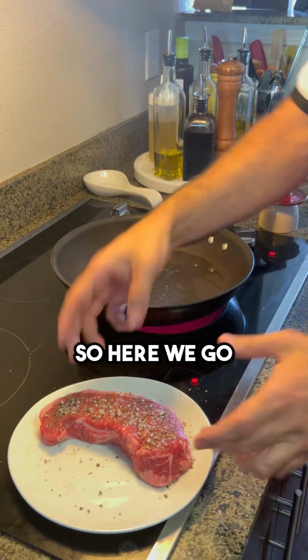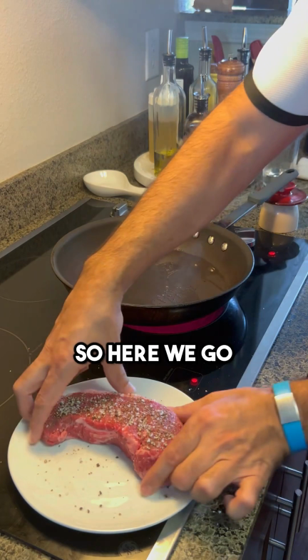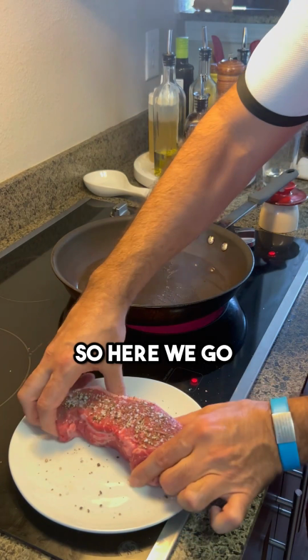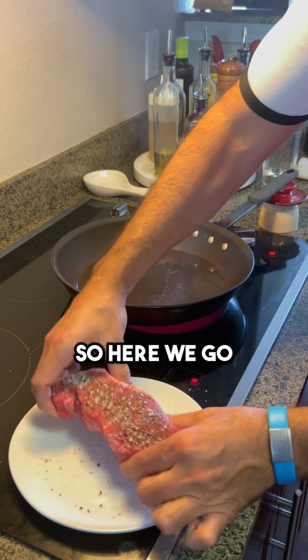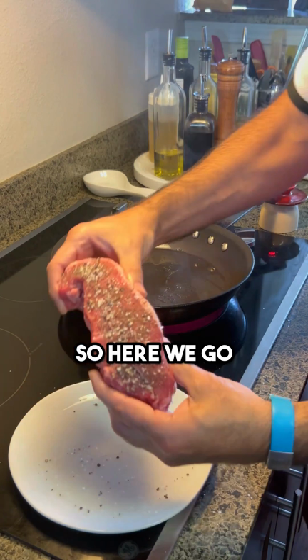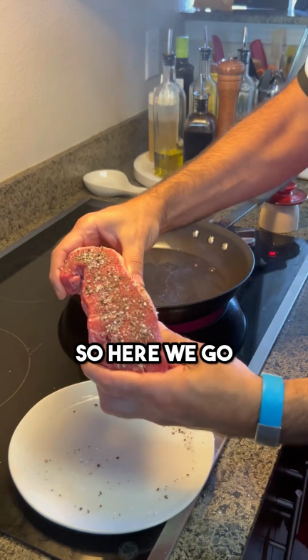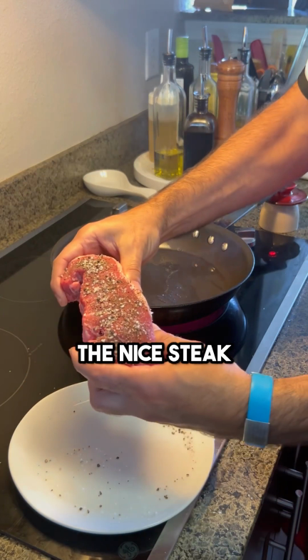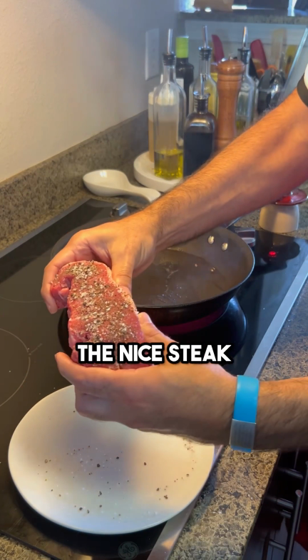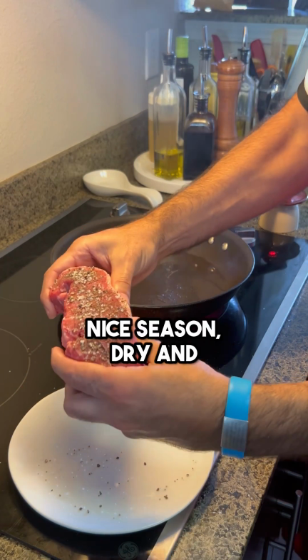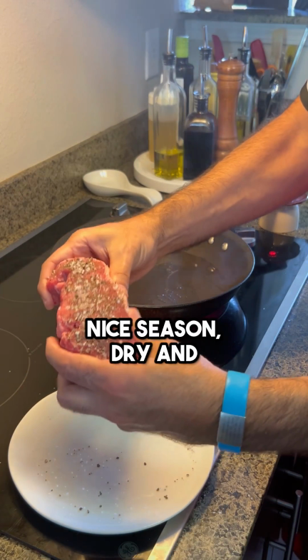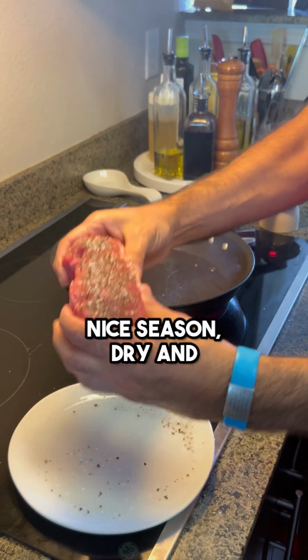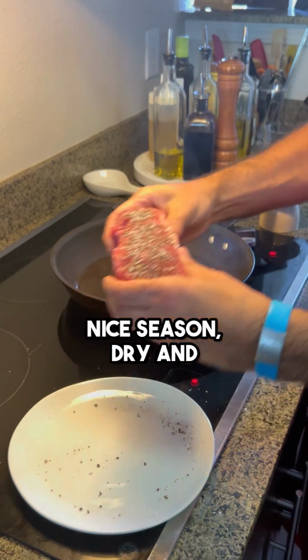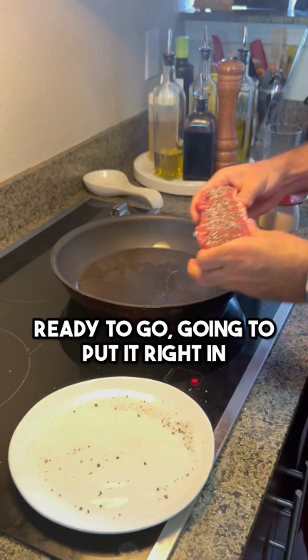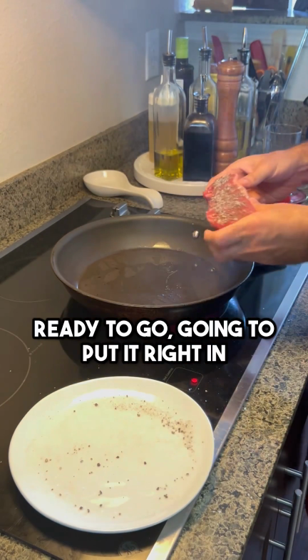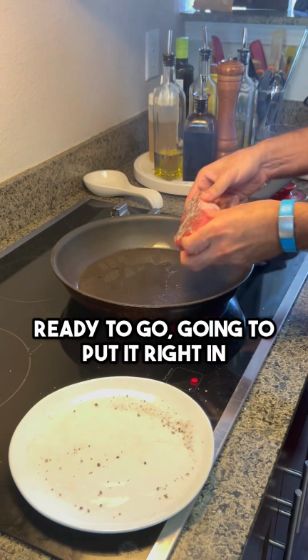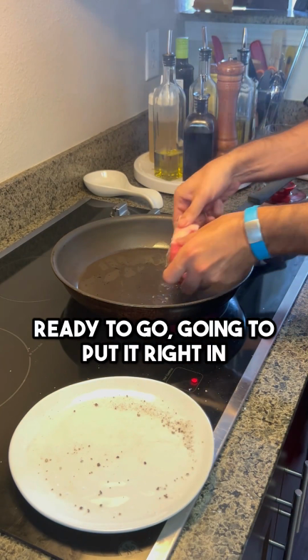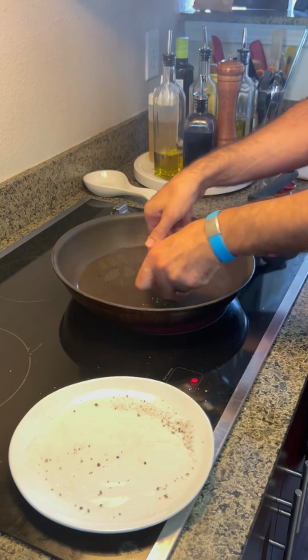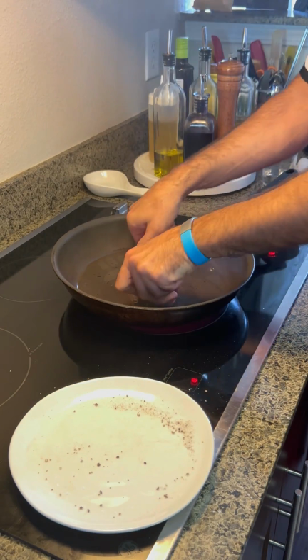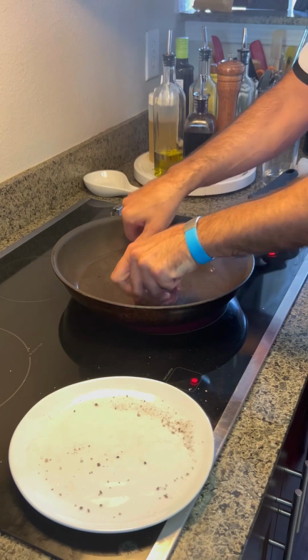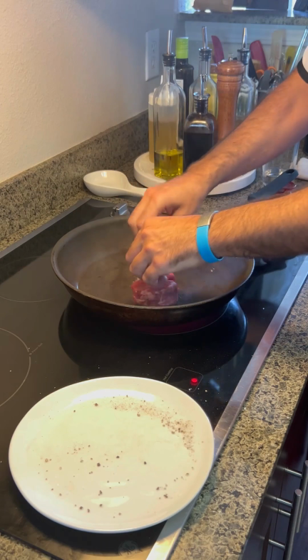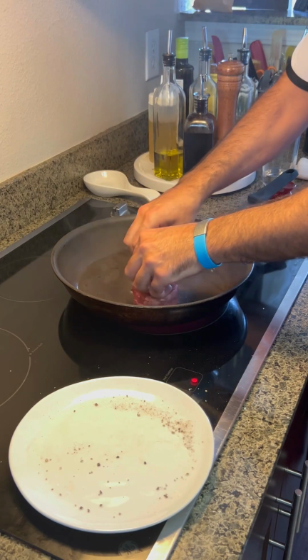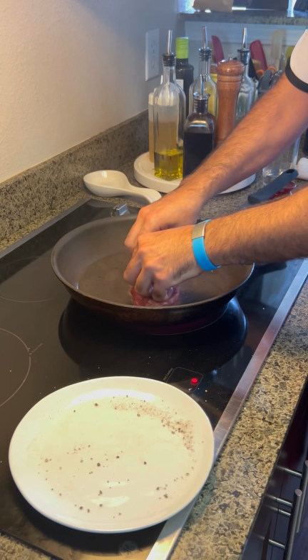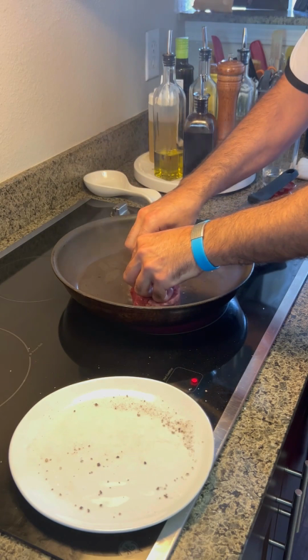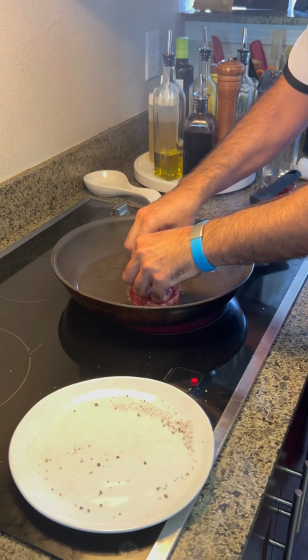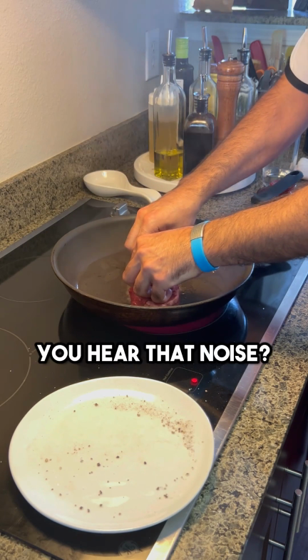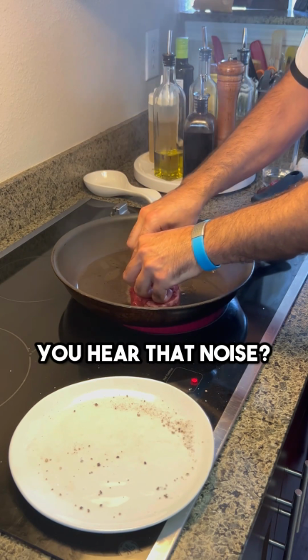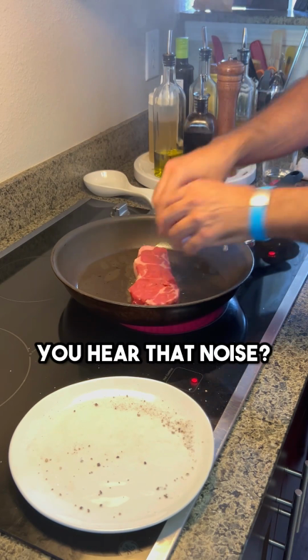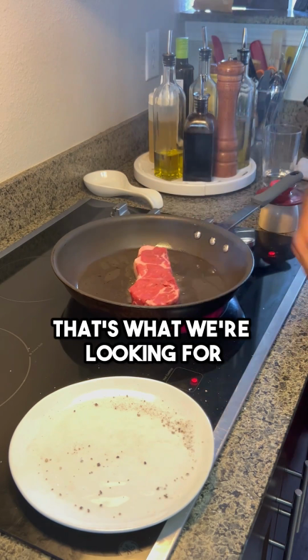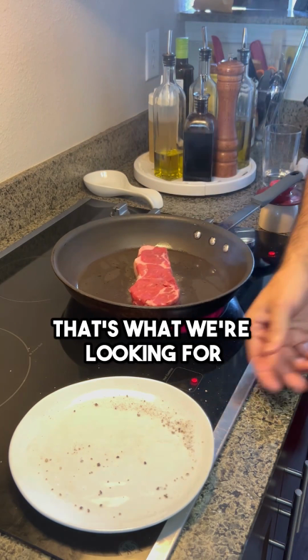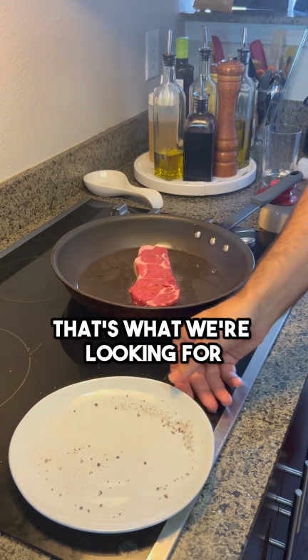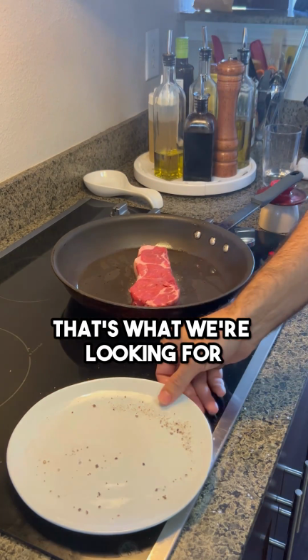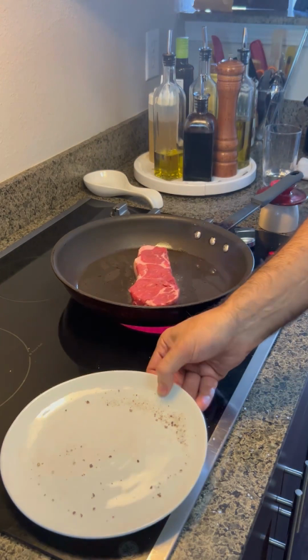So here we go. We have the nice steak — nicely seasoned, dried, ready to go. We're going to put it right in here. You hear that noise? That's what we're looking for.